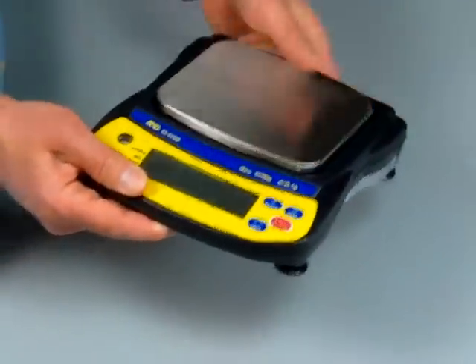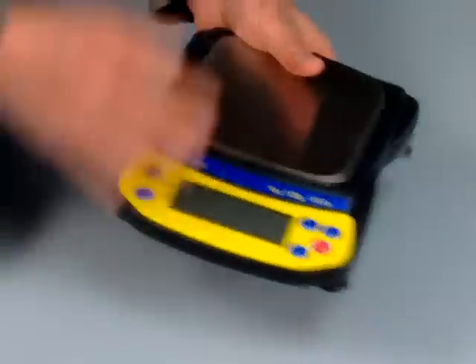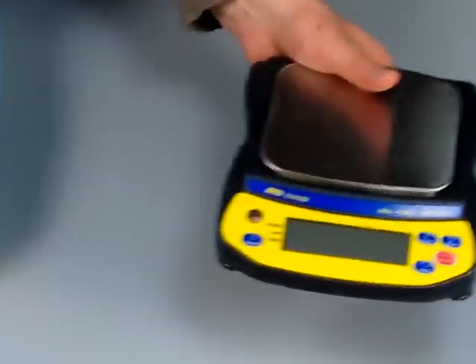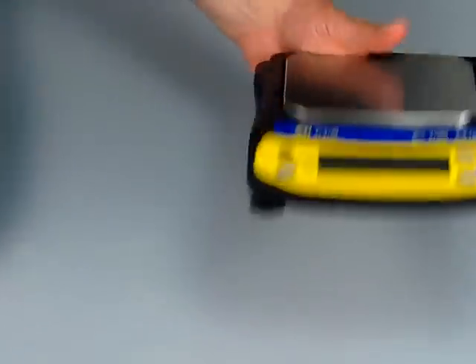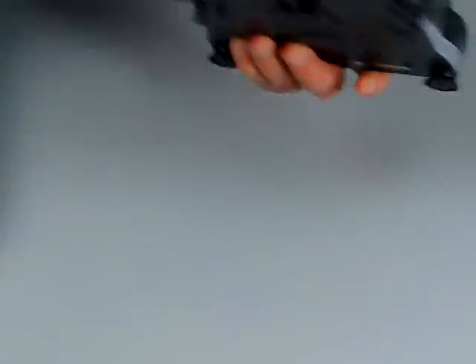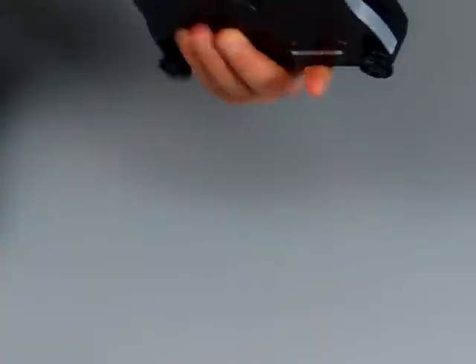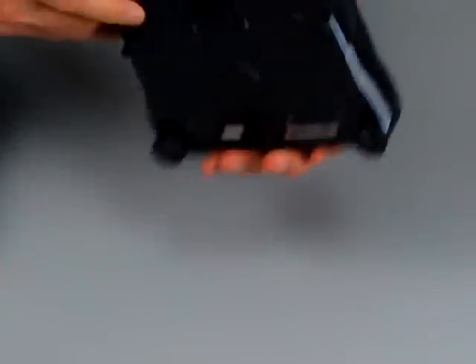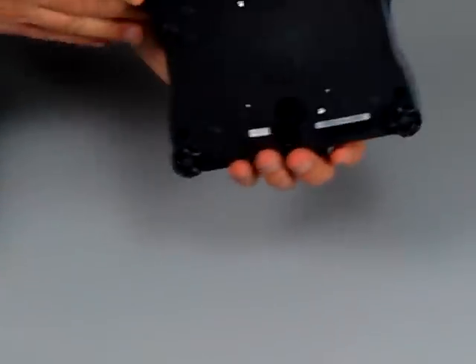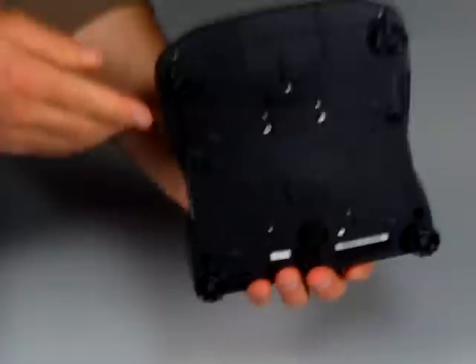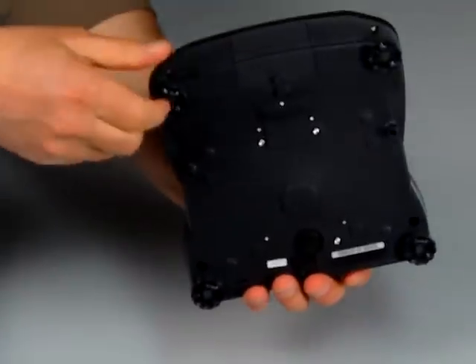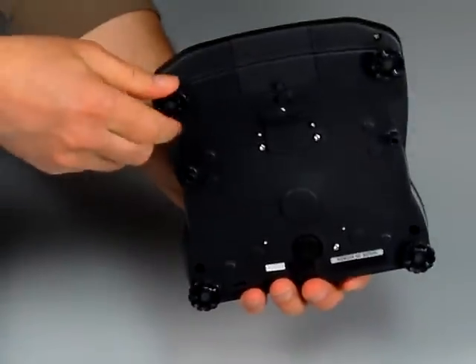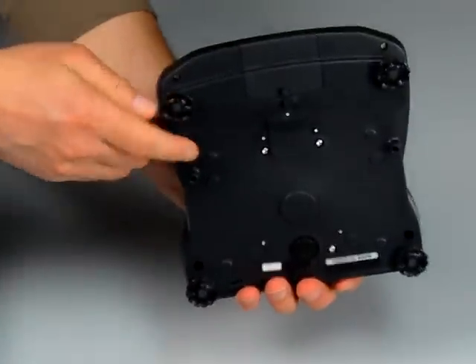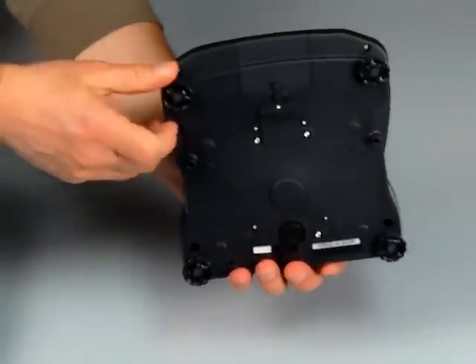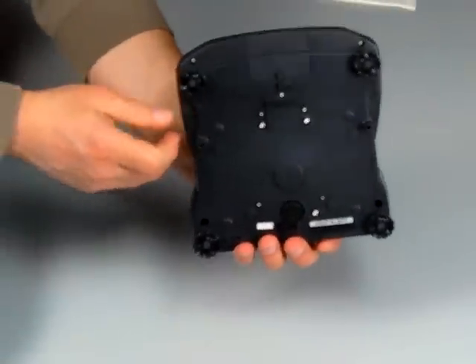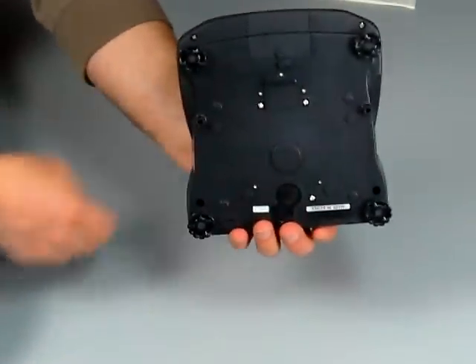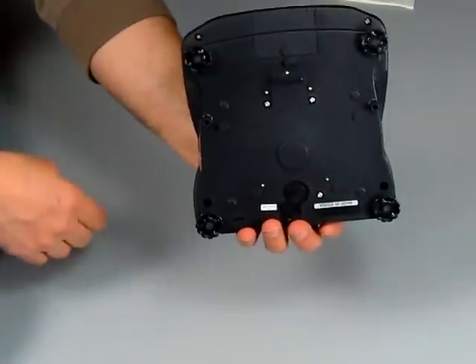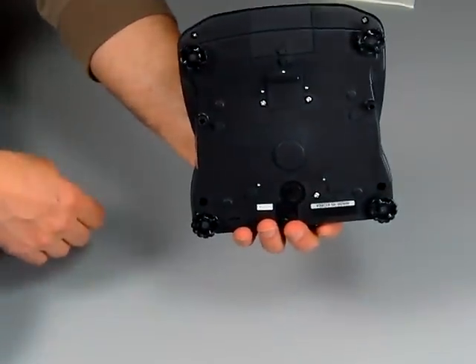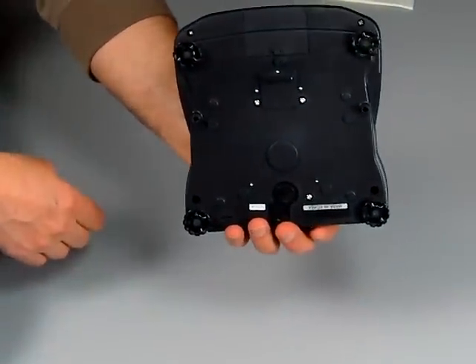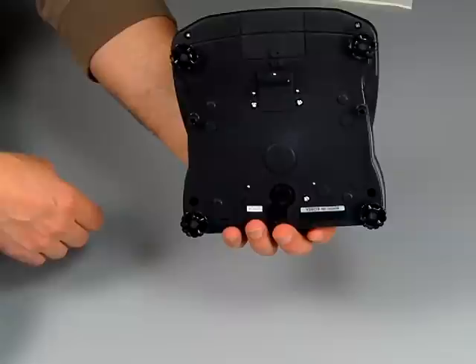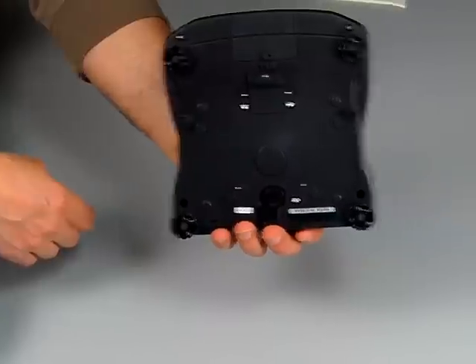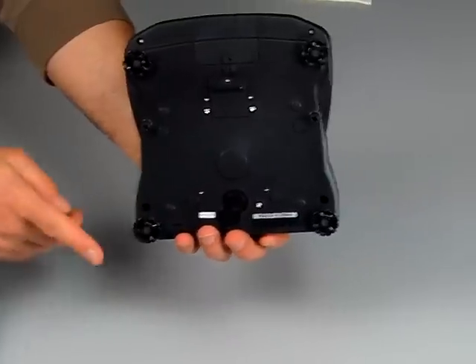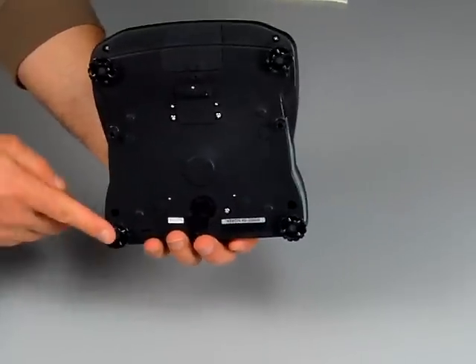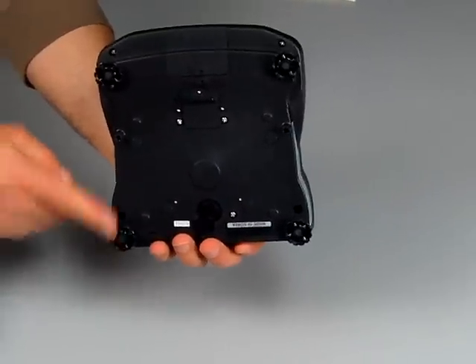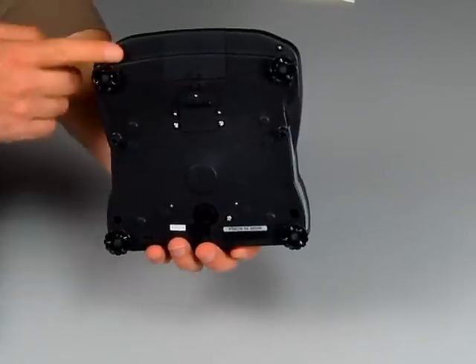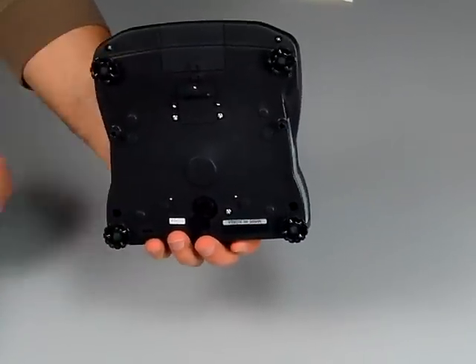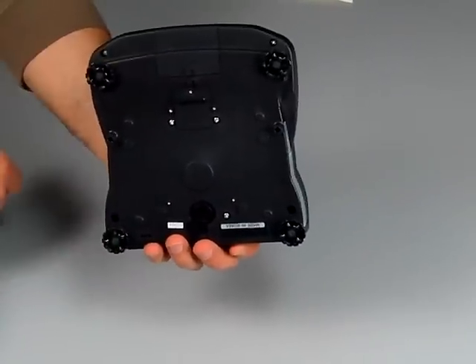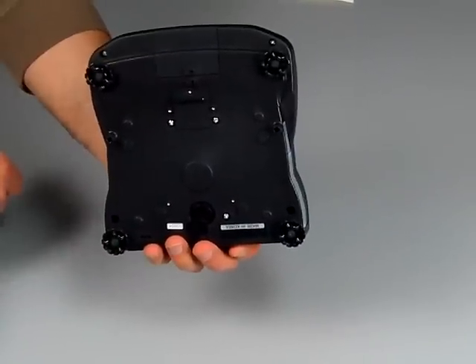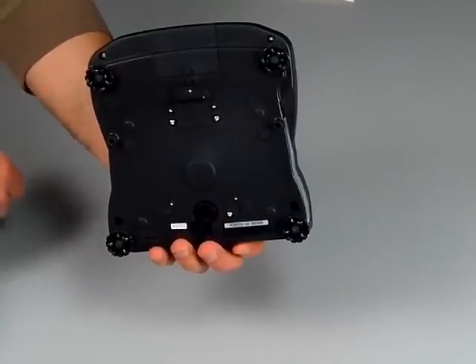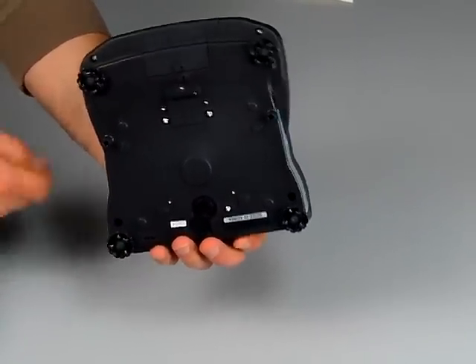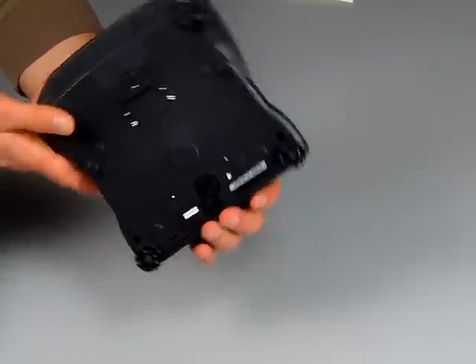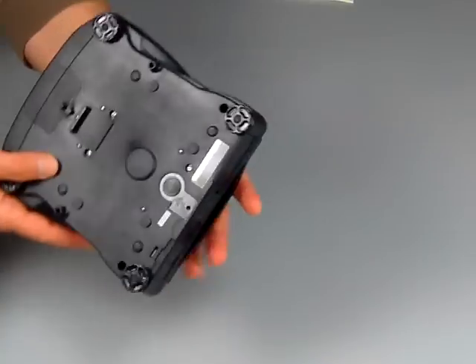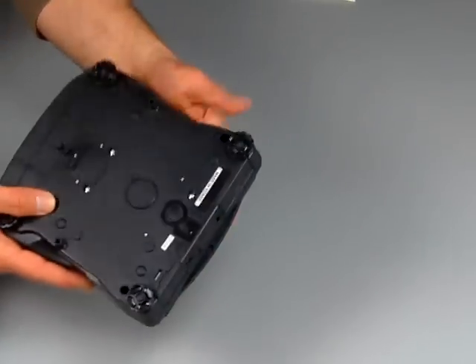We also have four adjustable feet. Most balances in this price category only have two adjustable feet. Here we have four adjustable feet.